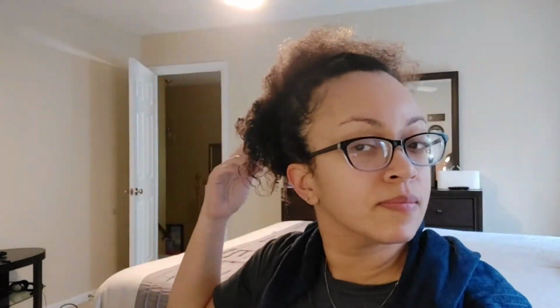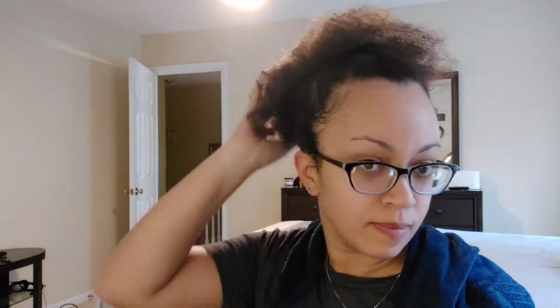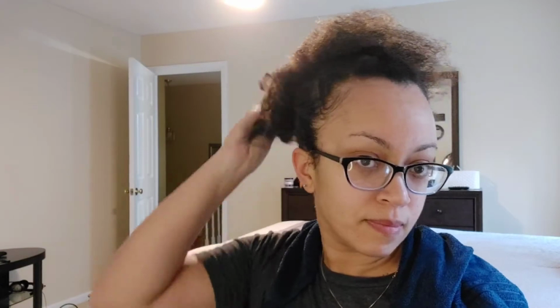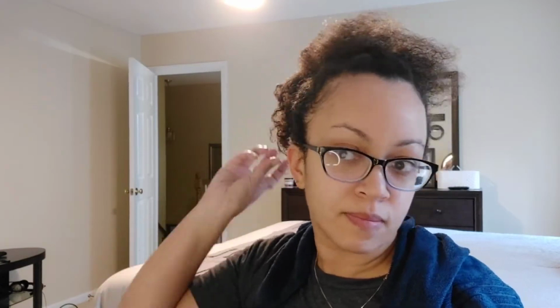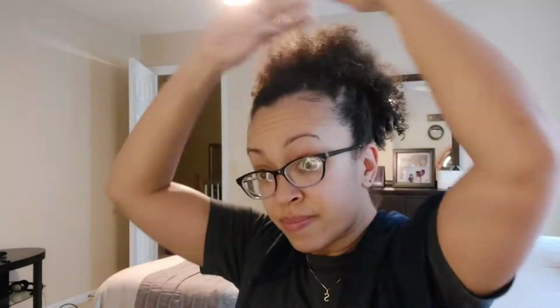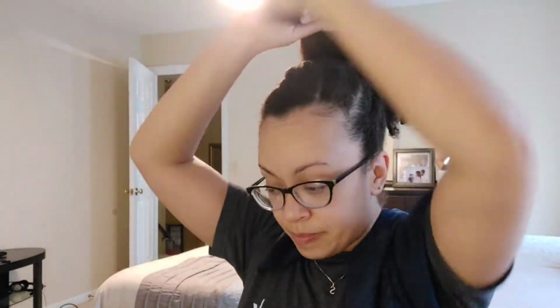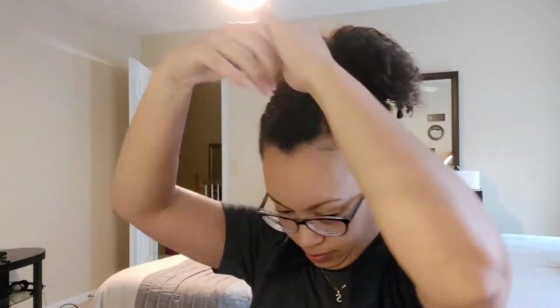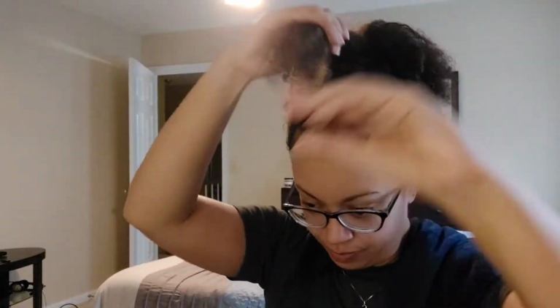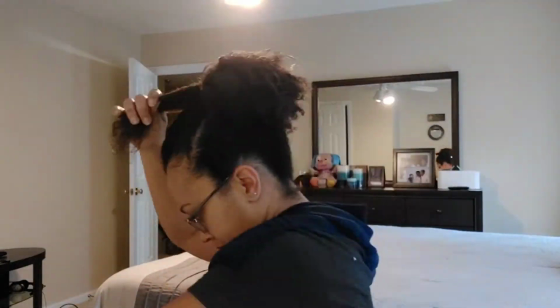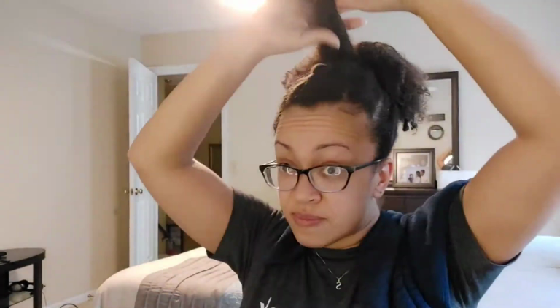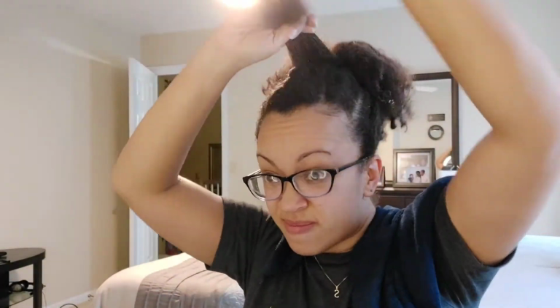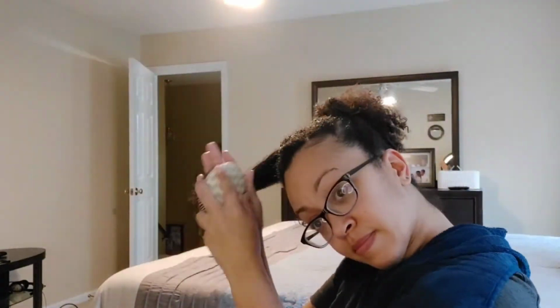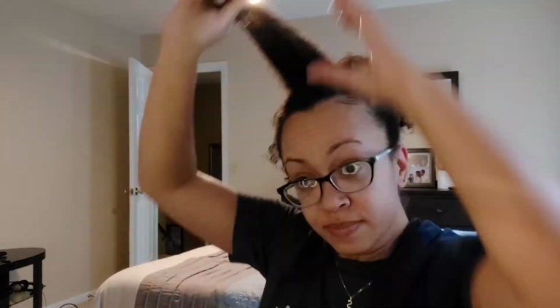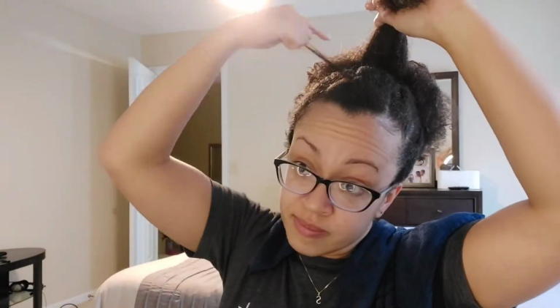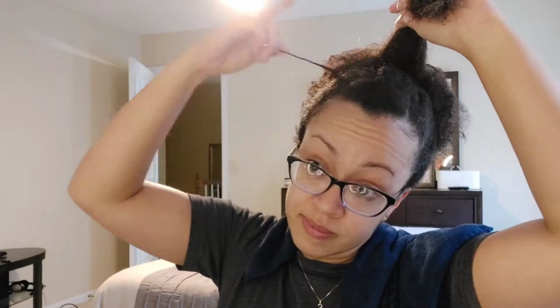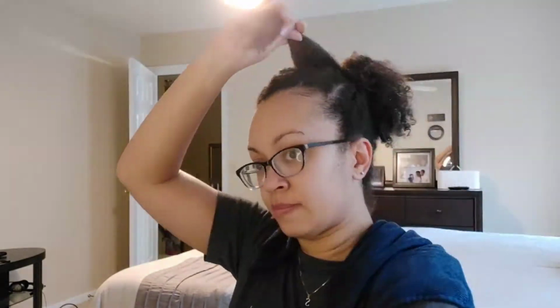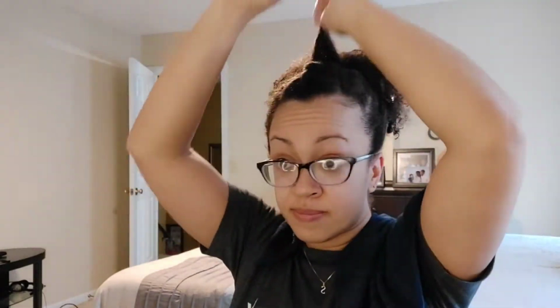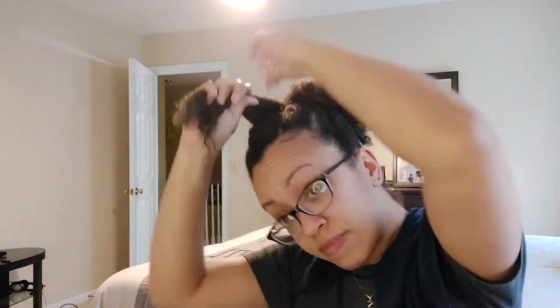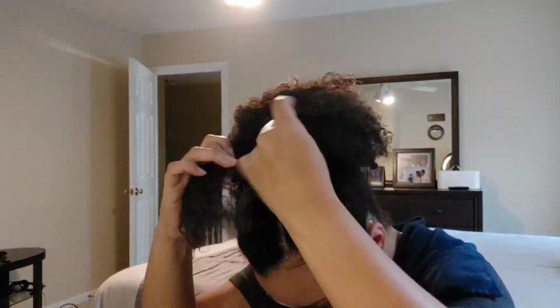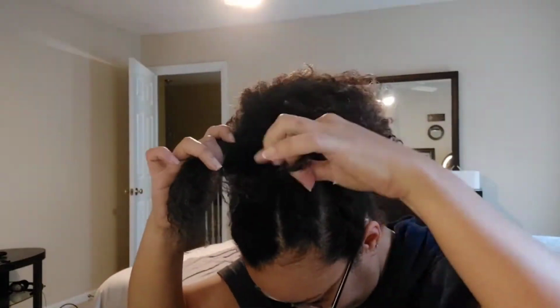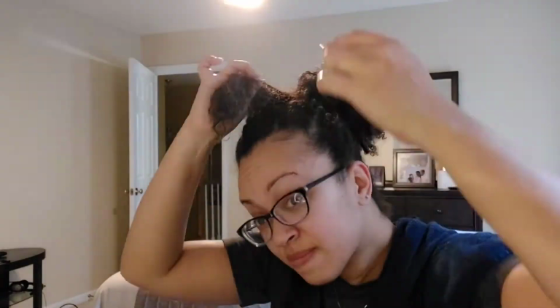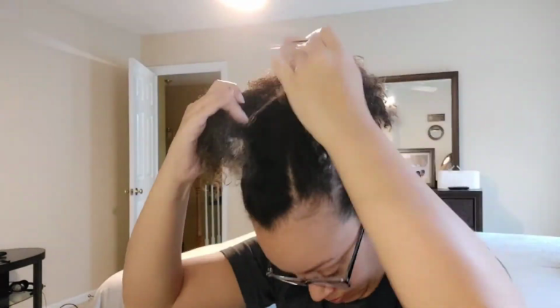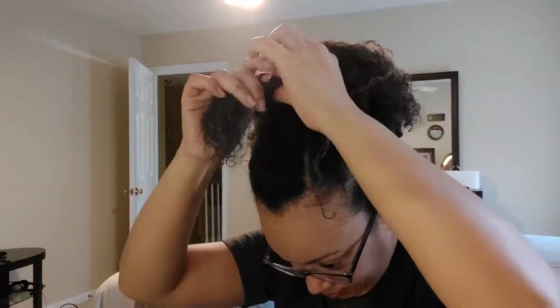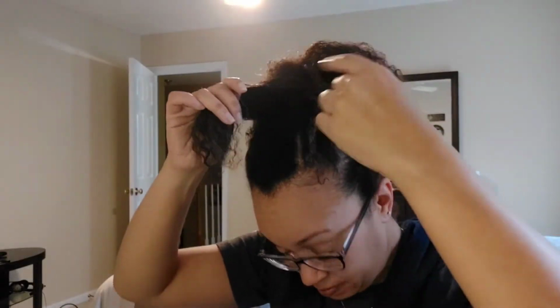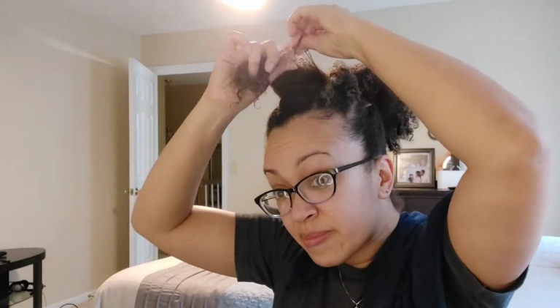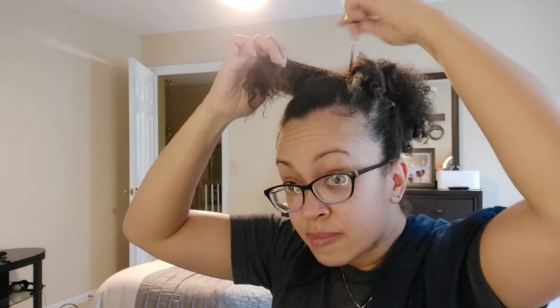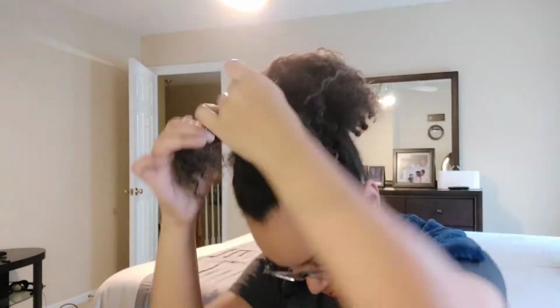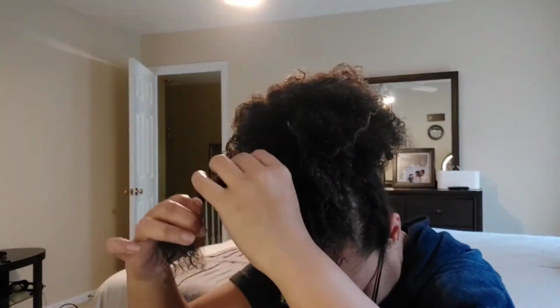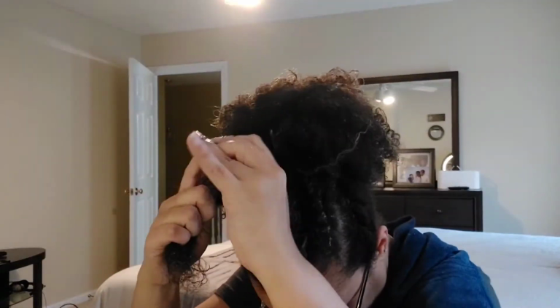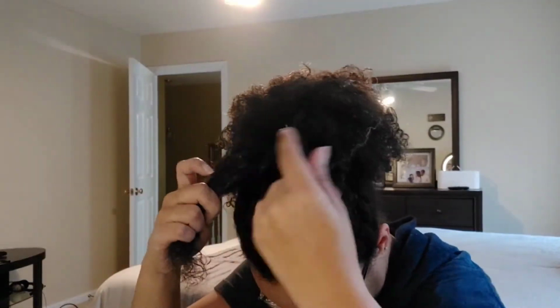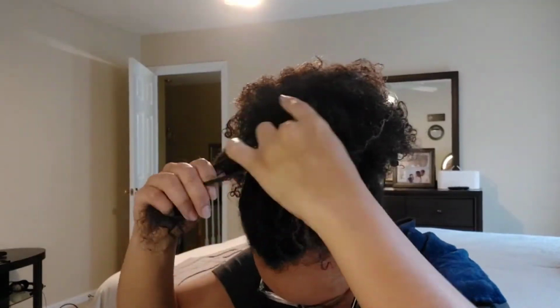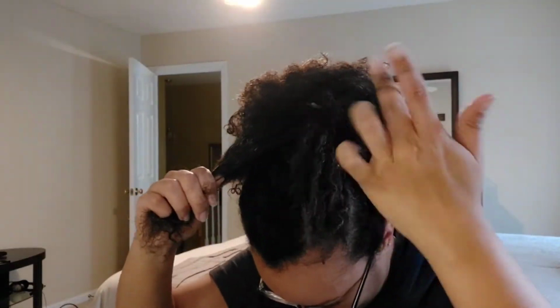It doesn't have any curl in the front. It's more like - I wouldn't even call it a wave. It's just like kinky straight hair. I don't even know what type that would be.